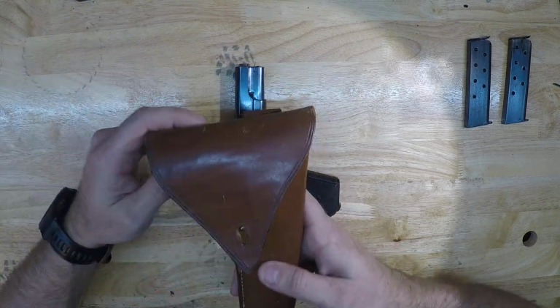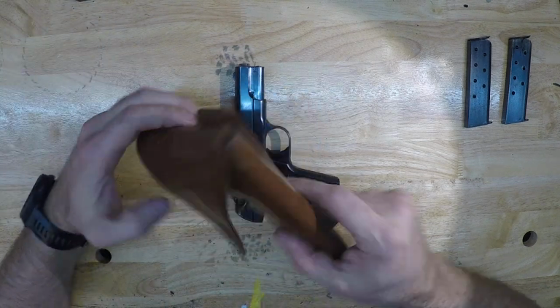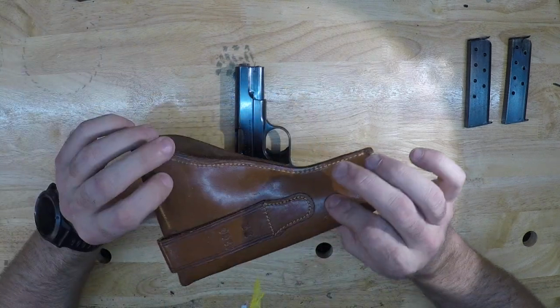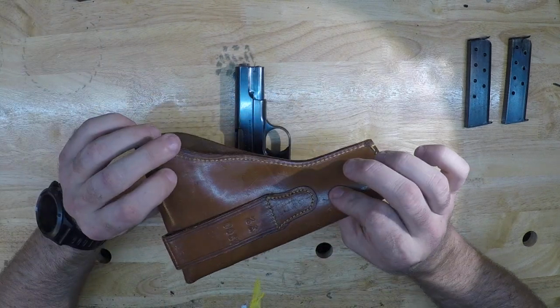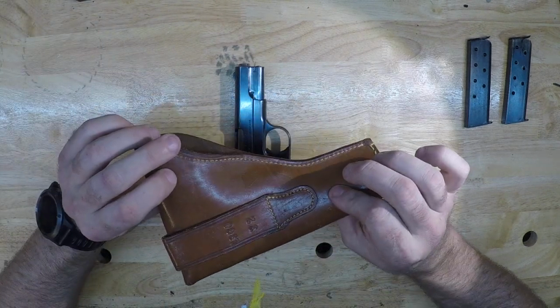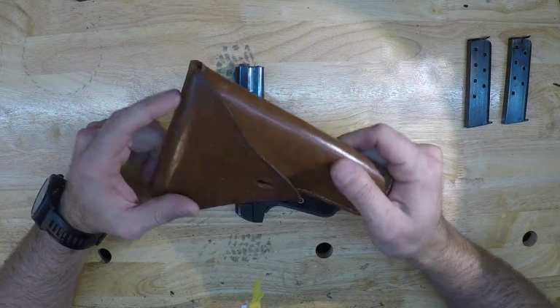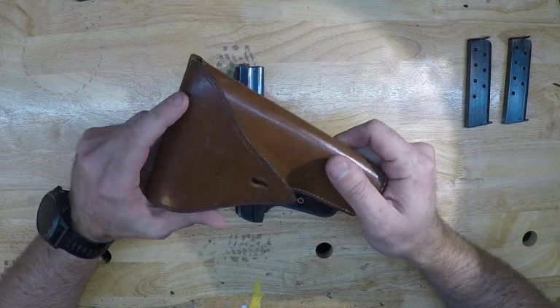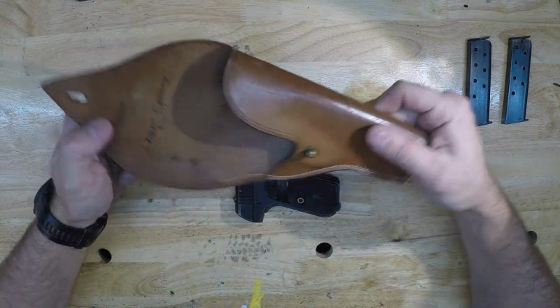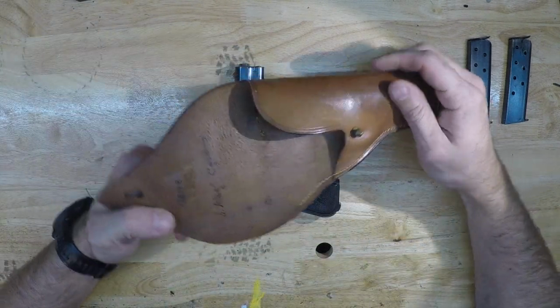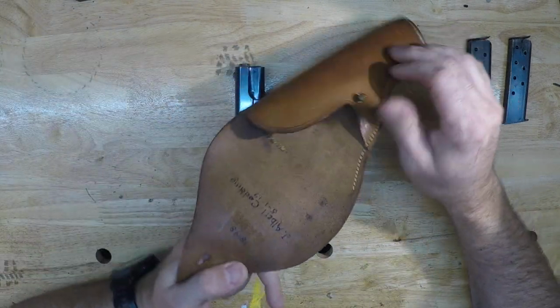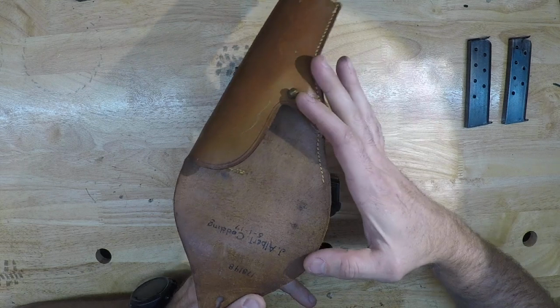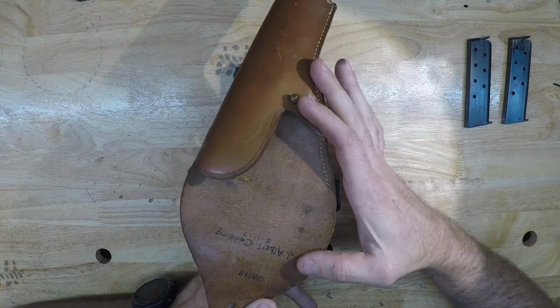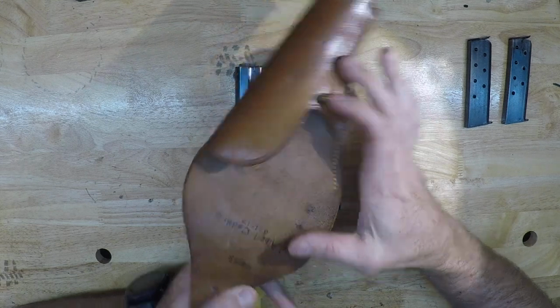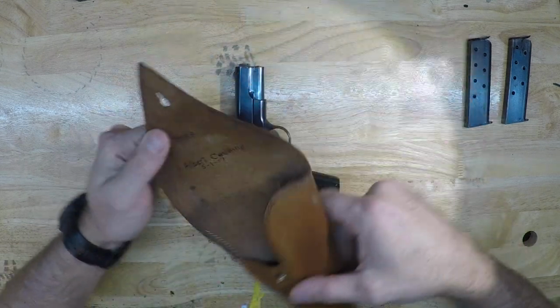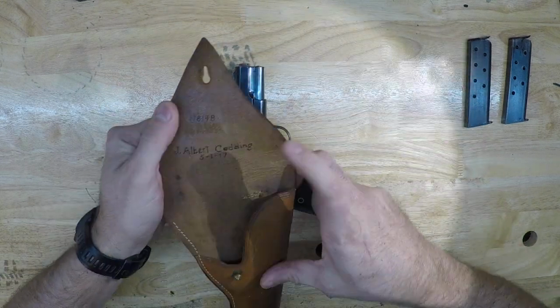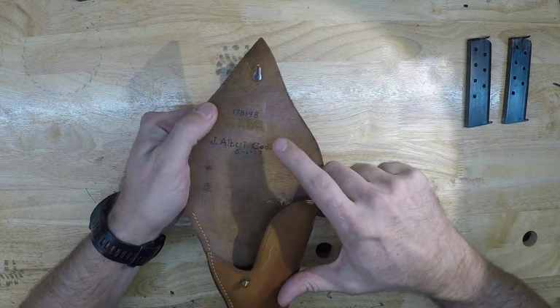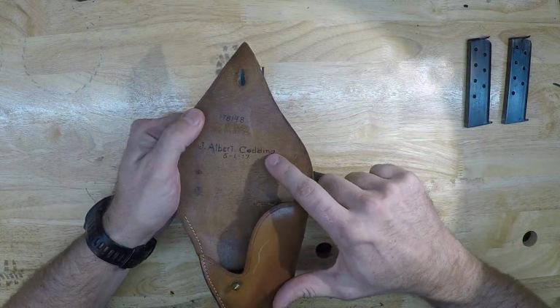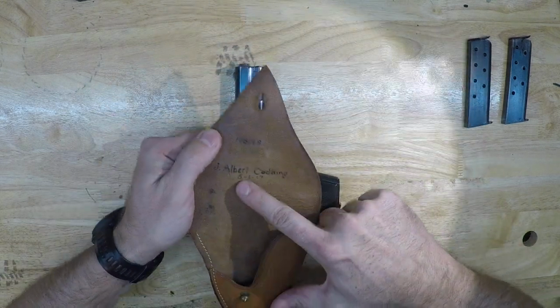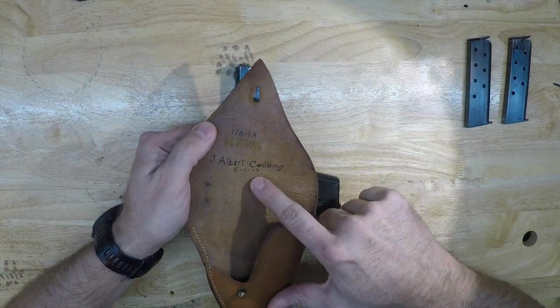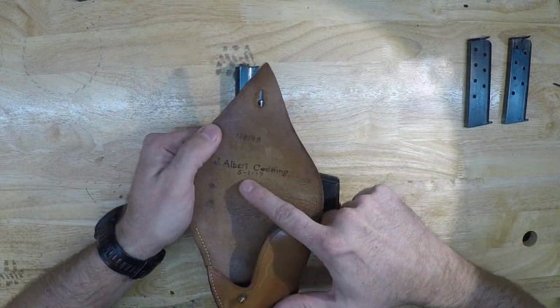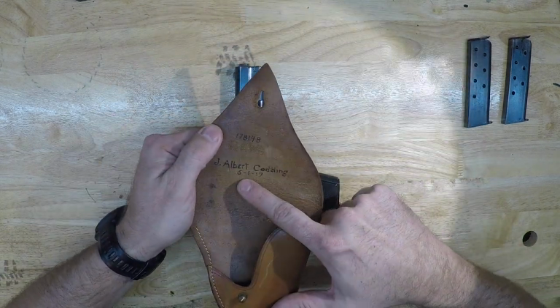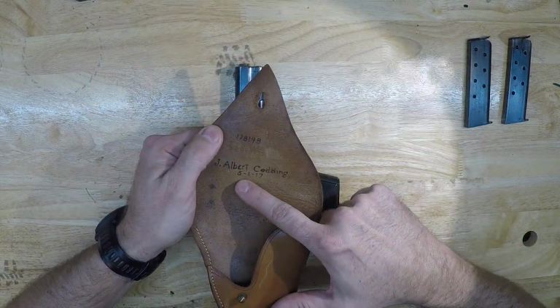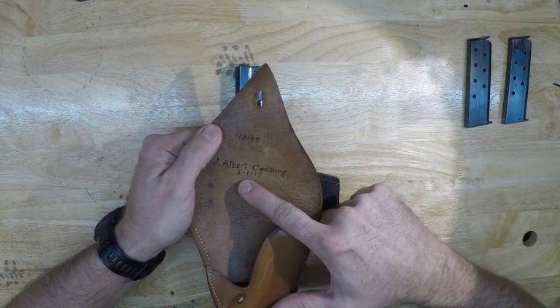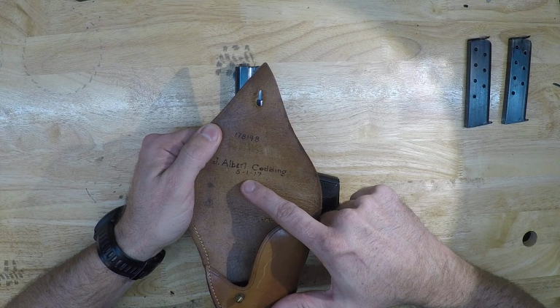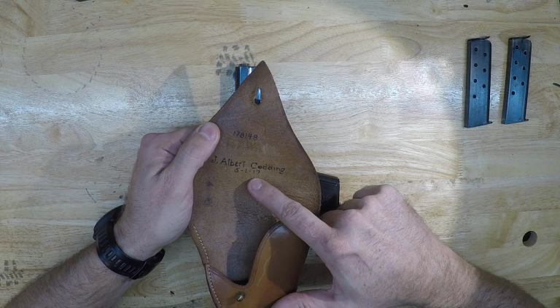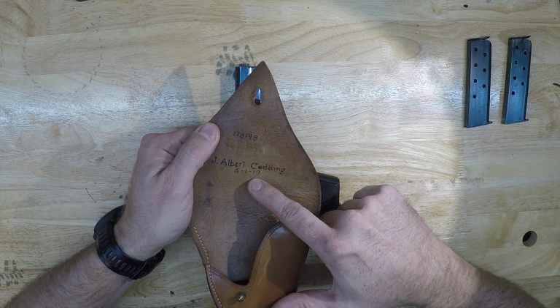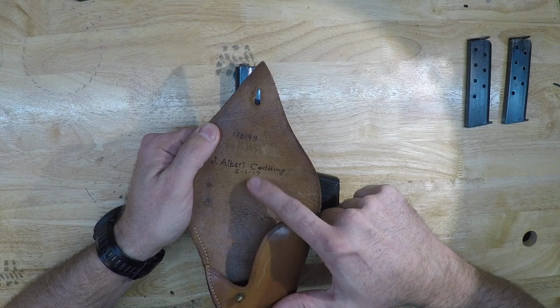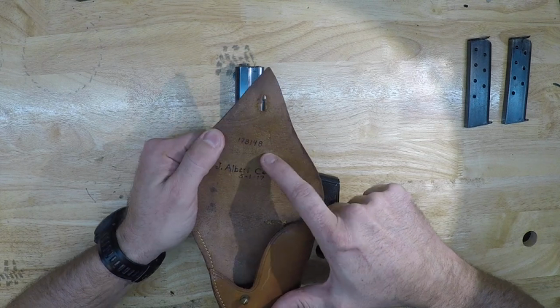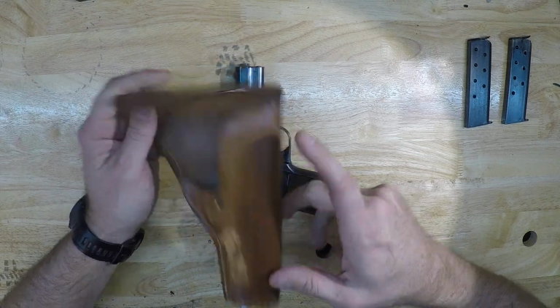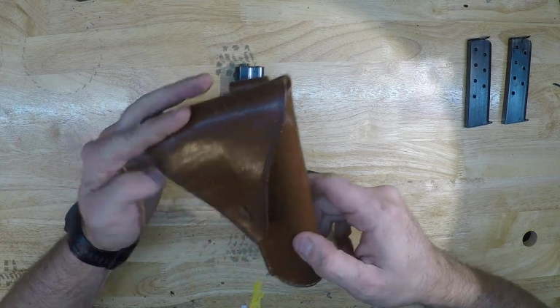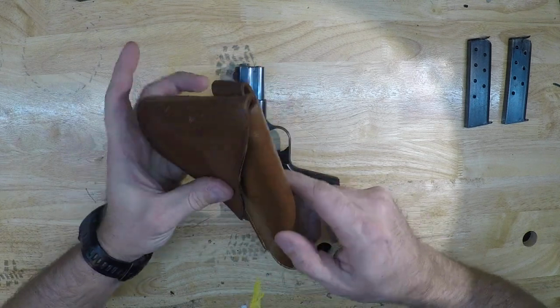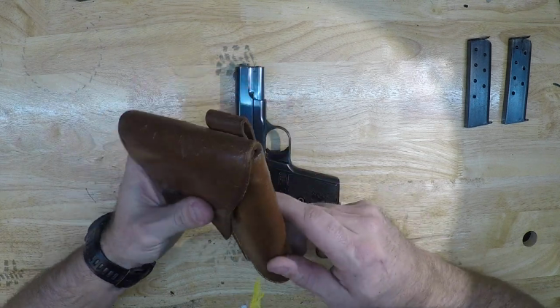Here's the holster that came with it — as far as we can tell it's original. Here's the gentleman's name. Here's the name and the date: May 1st, 1917, and some serial number stuff.